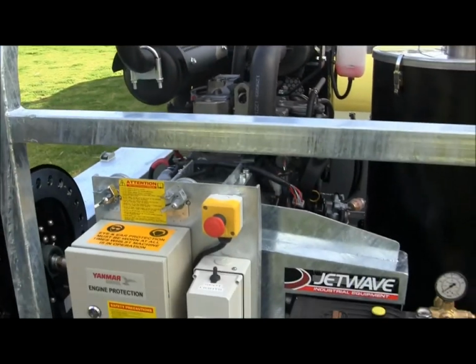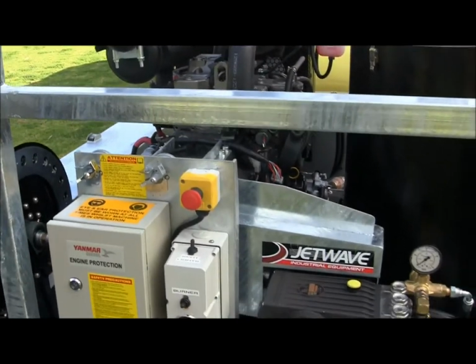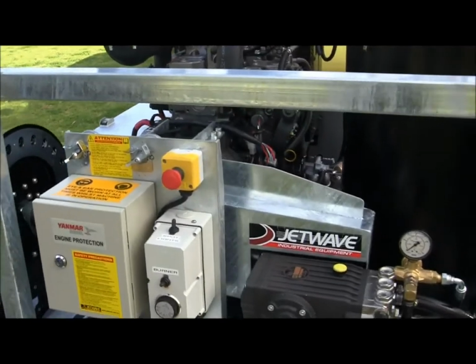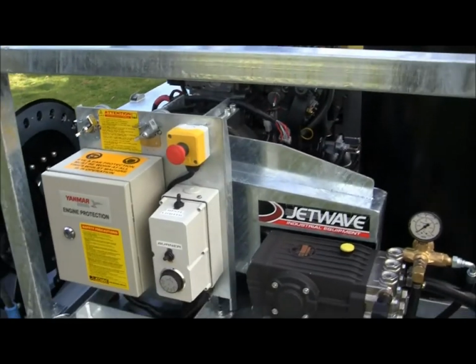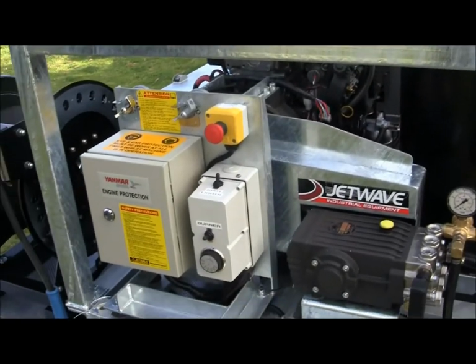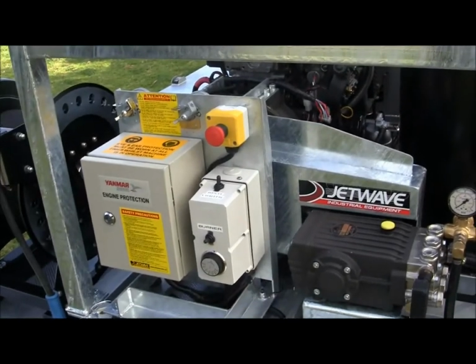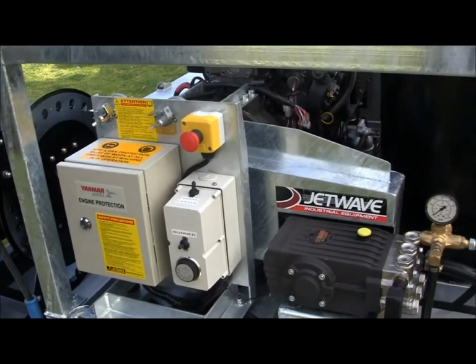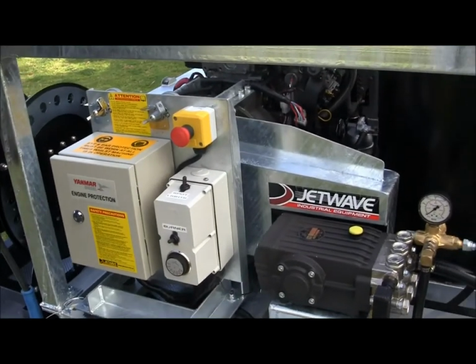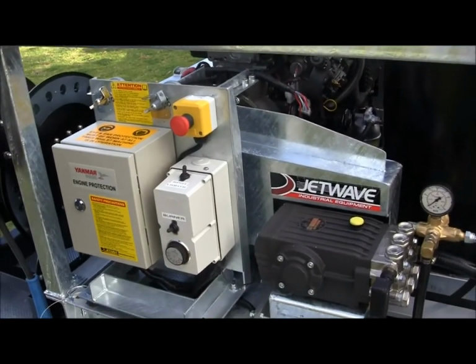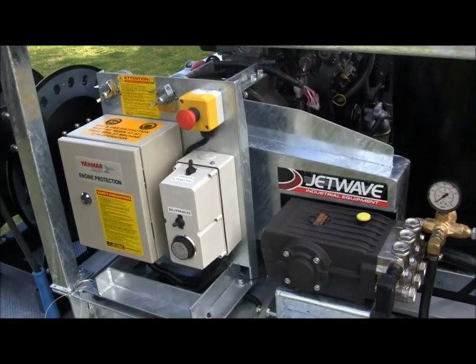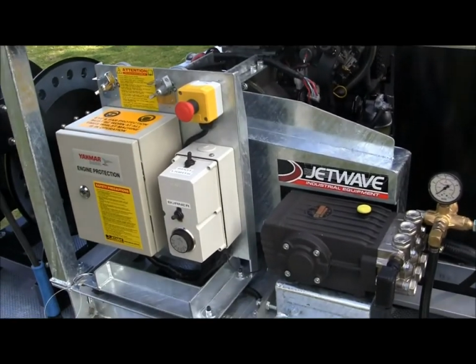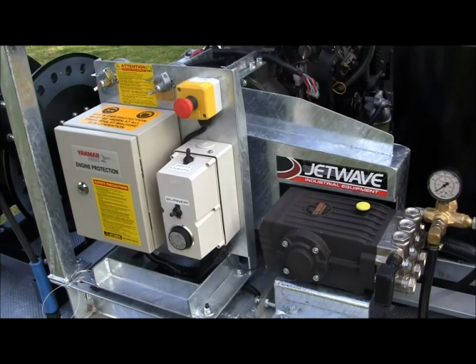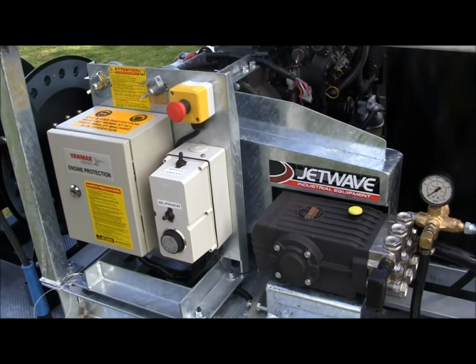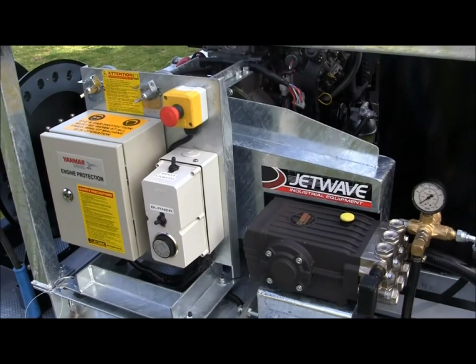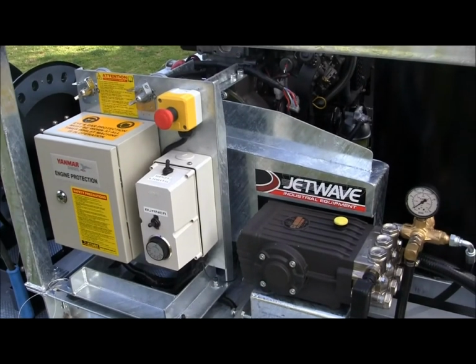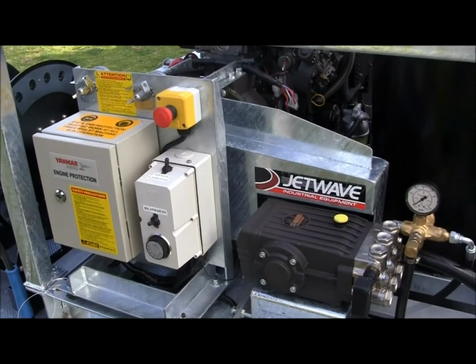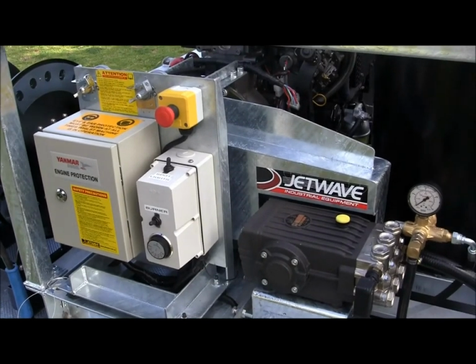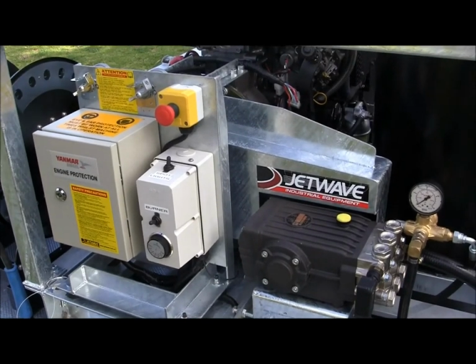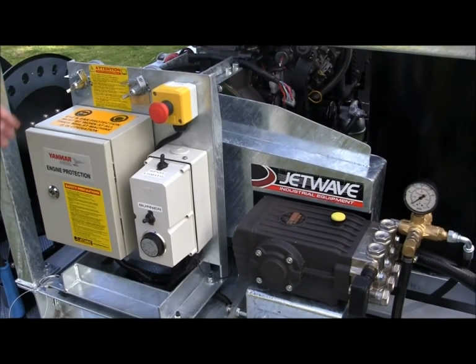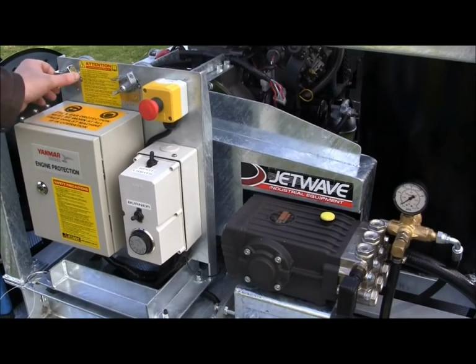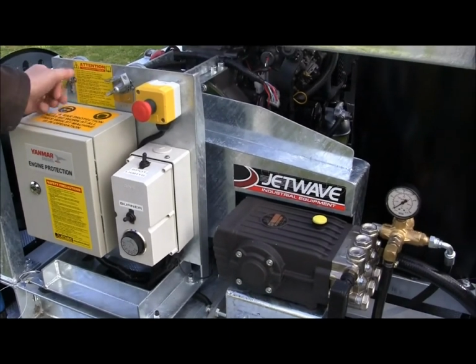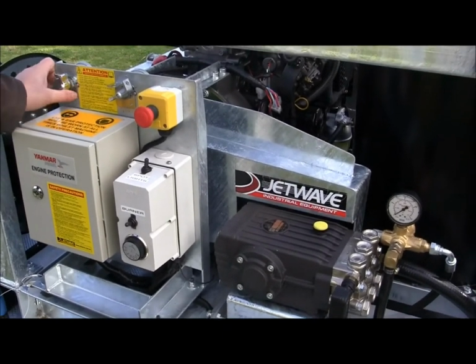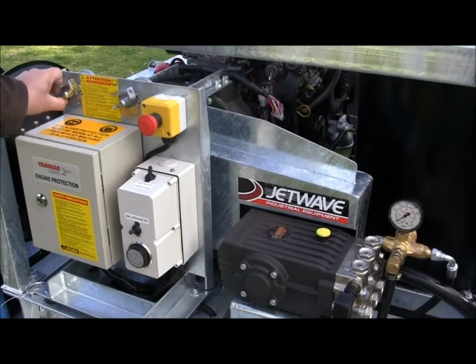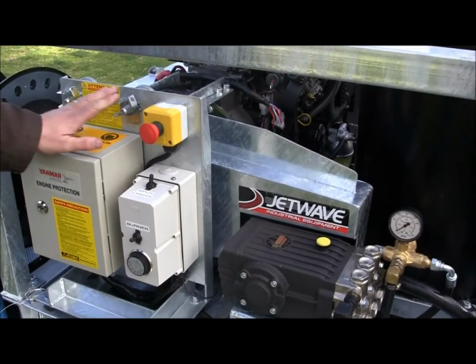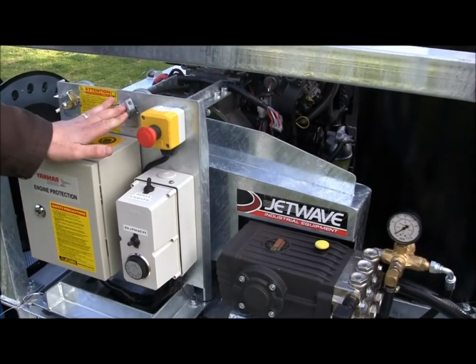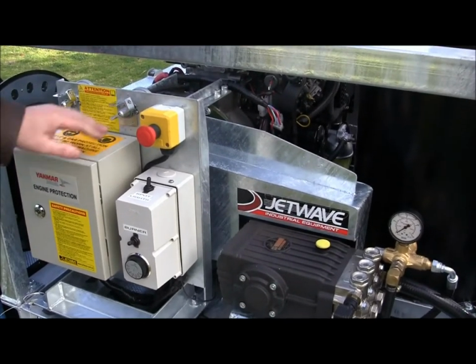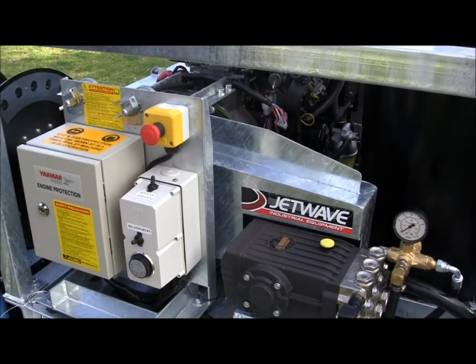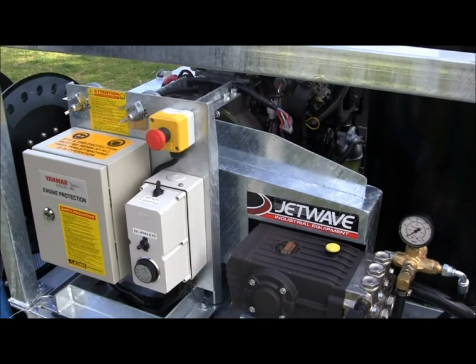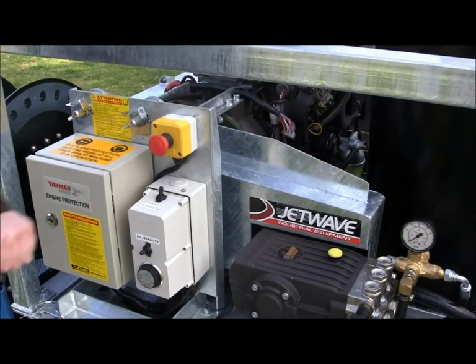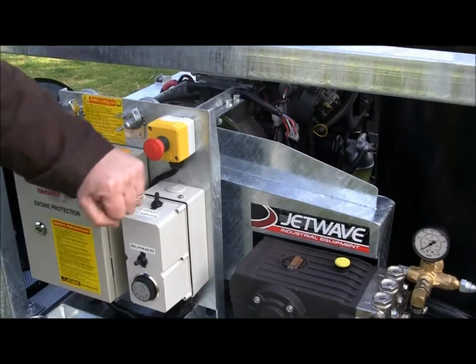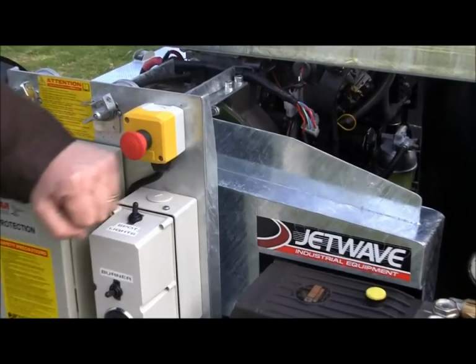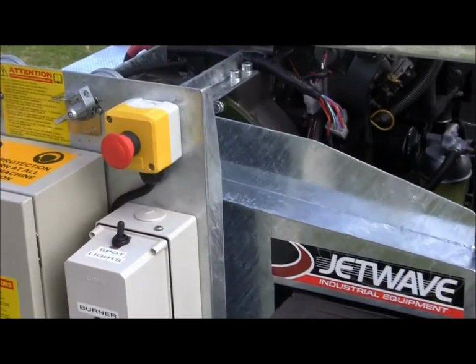As mentioned, this machine has had to be mine-compliant to their requirements. One of the requirements was it had to have a battery and starter isolator, and most importantly, an emergency stop.